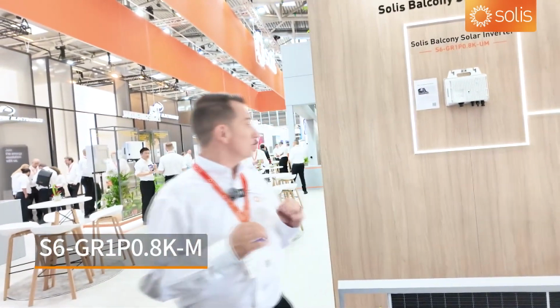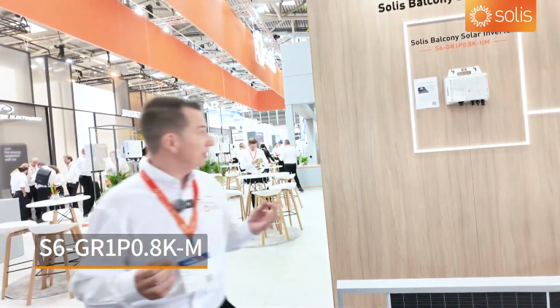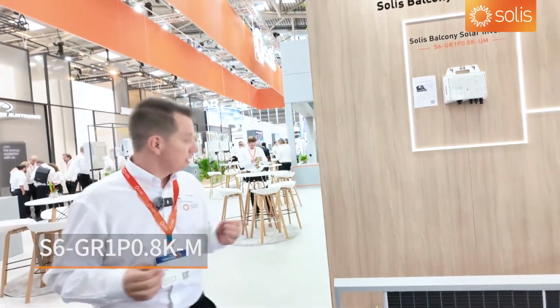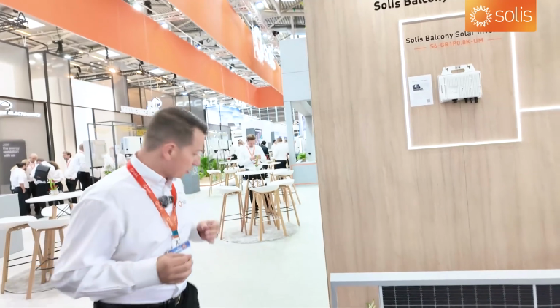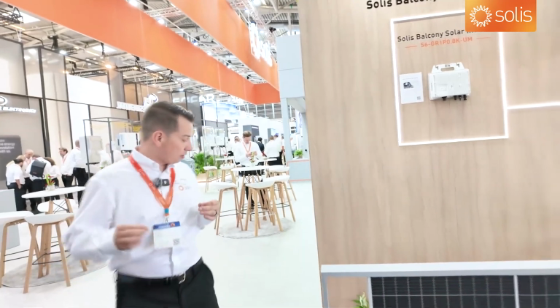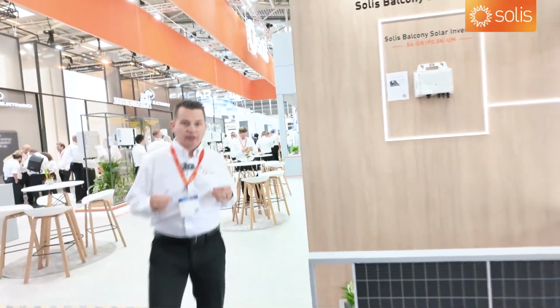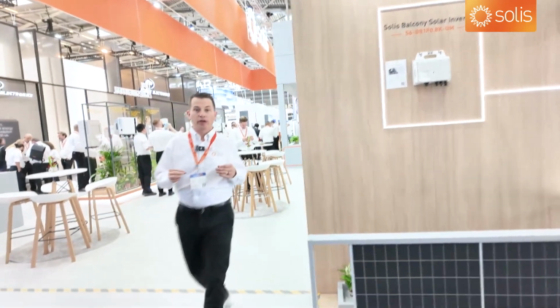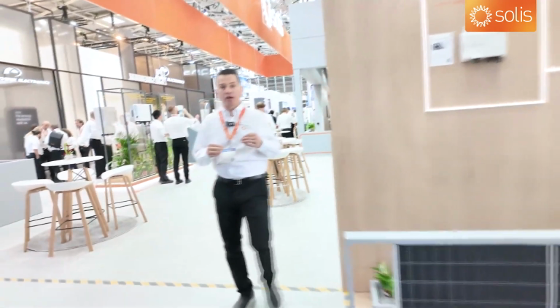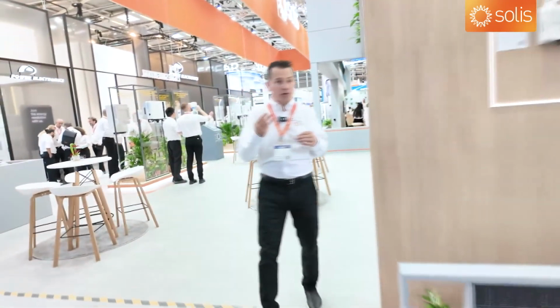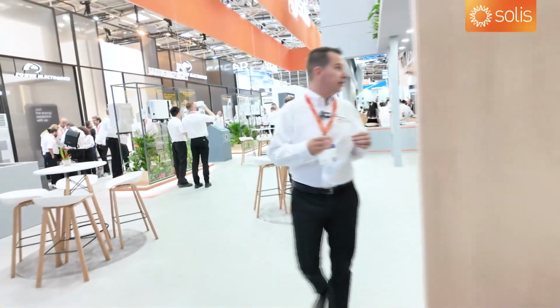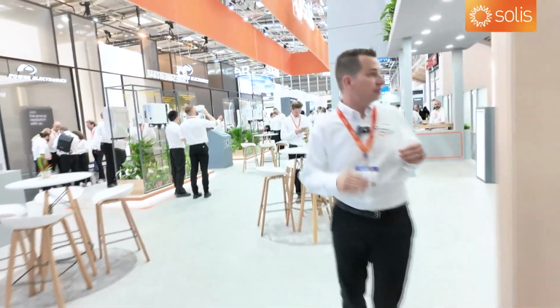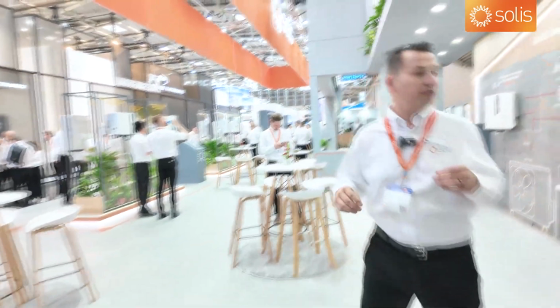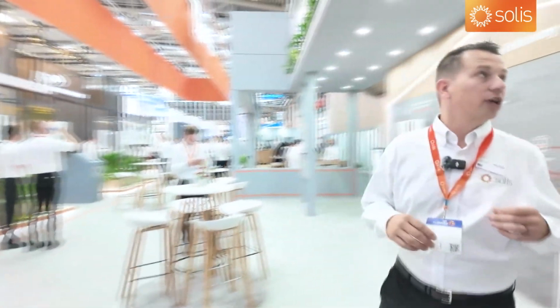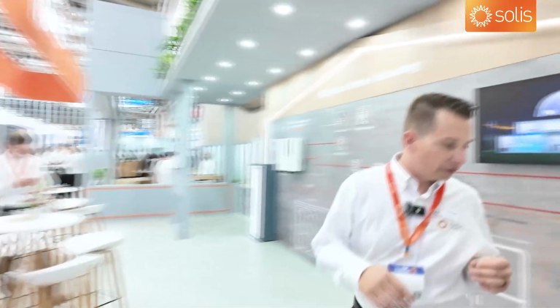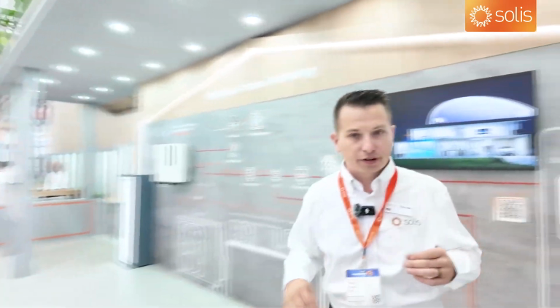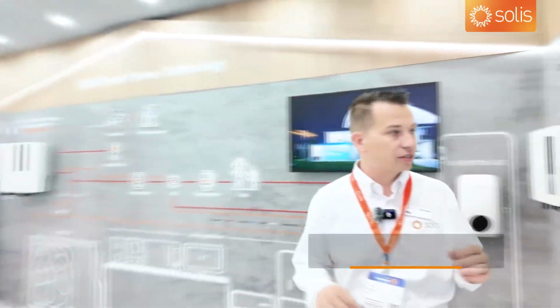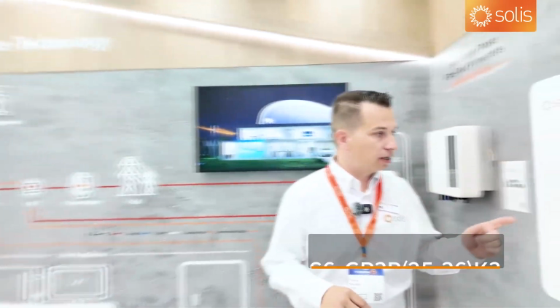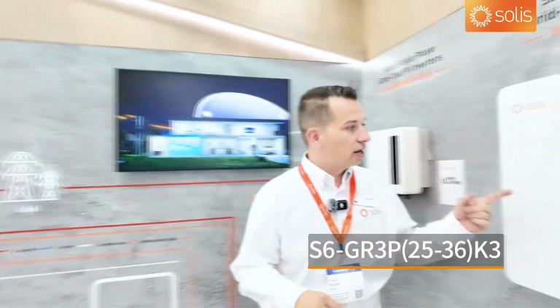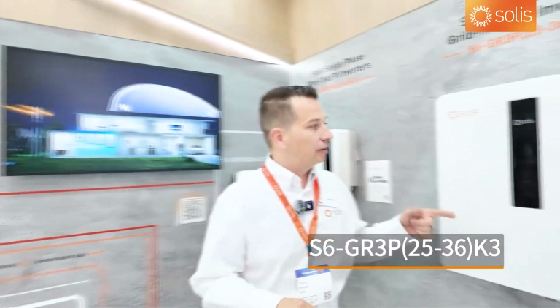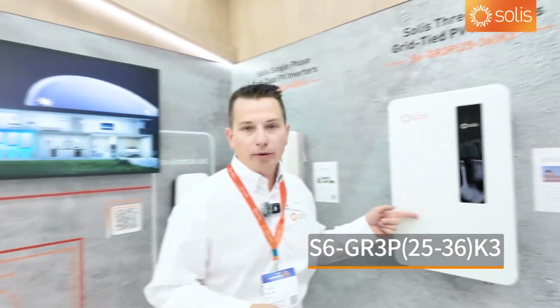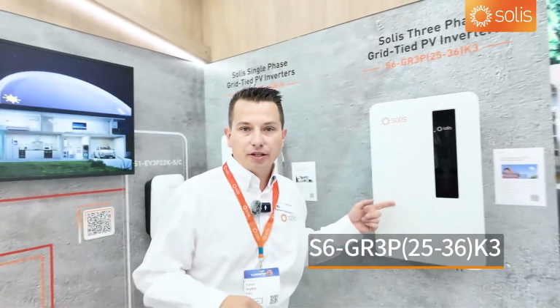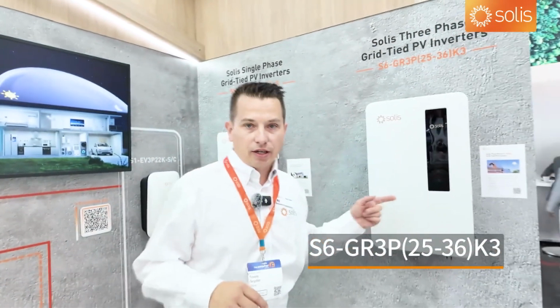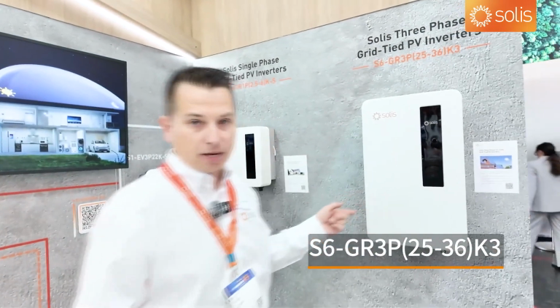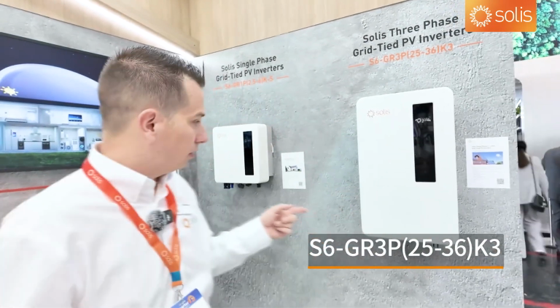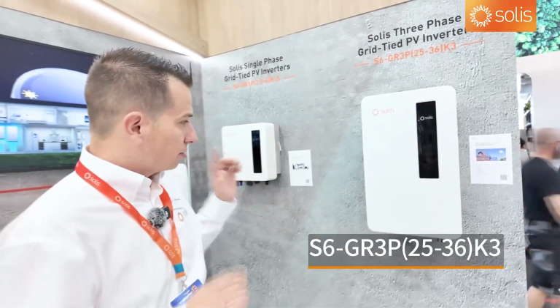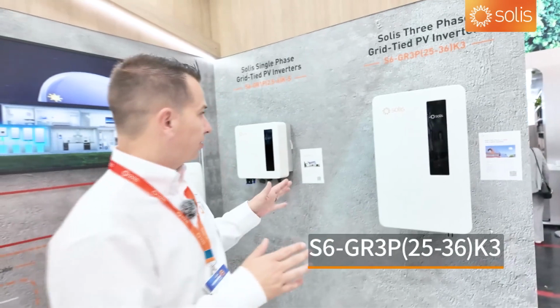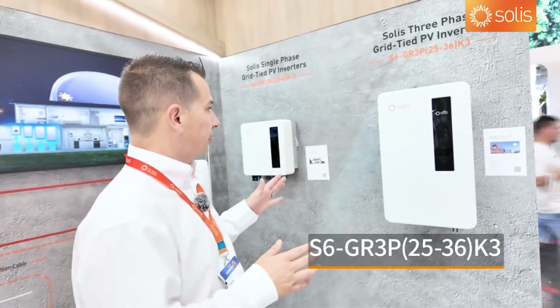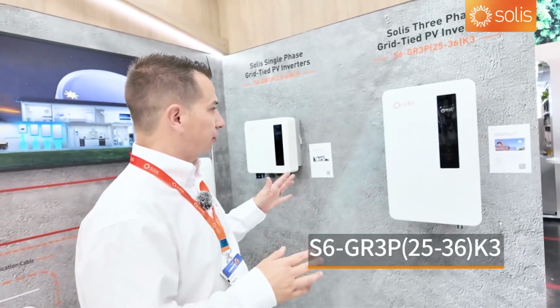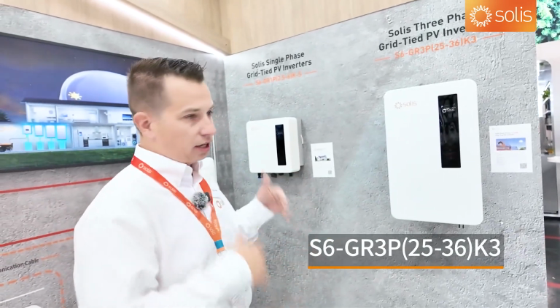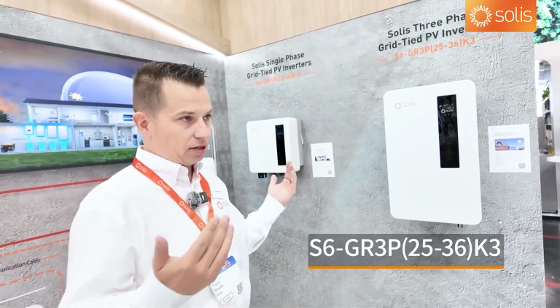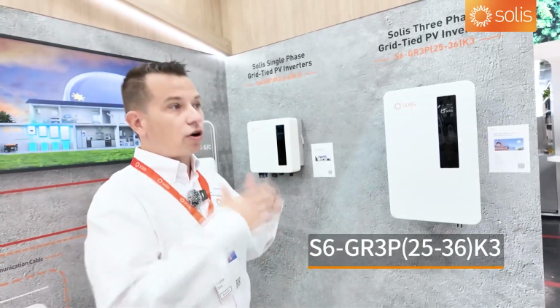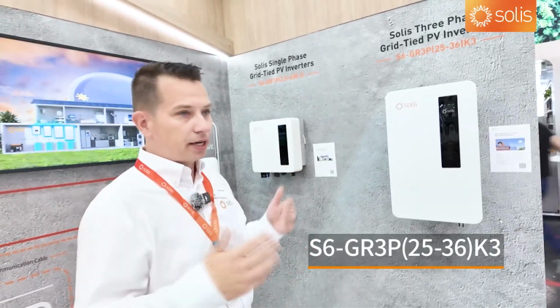Let's move on — we have a new three-phase inverter, 25 through 36 kilowatts, releasing in September. Very excited about that one; it's an overall update.